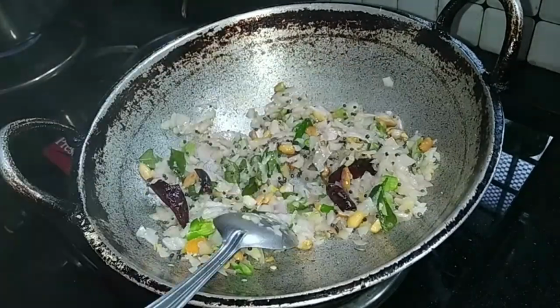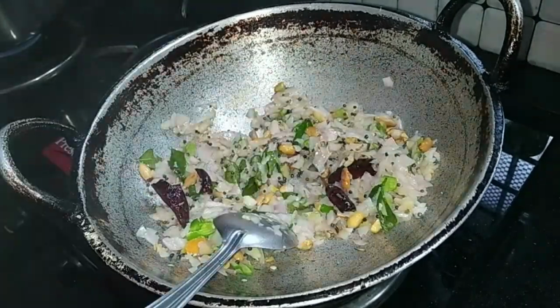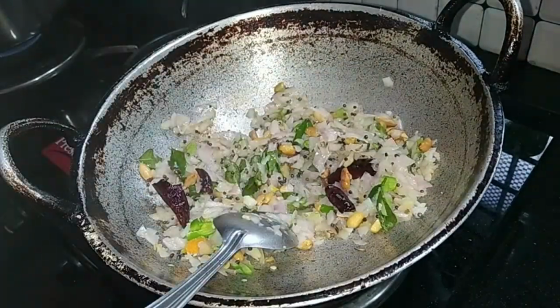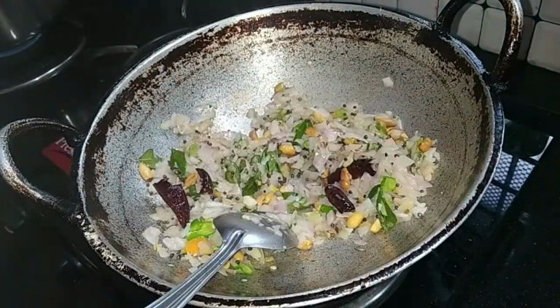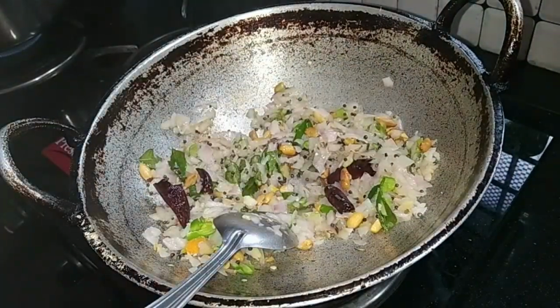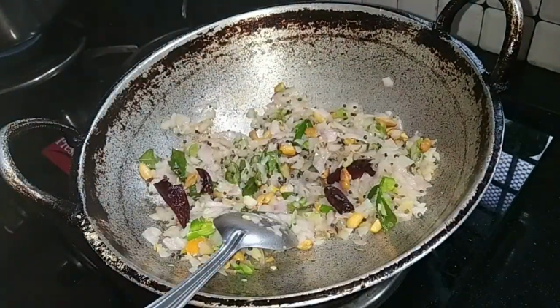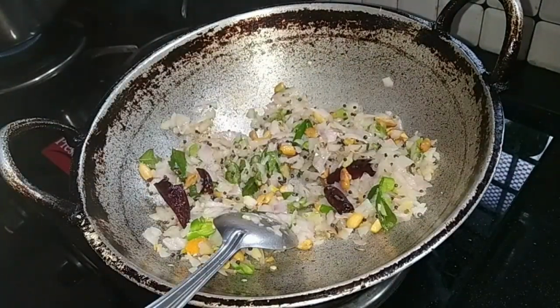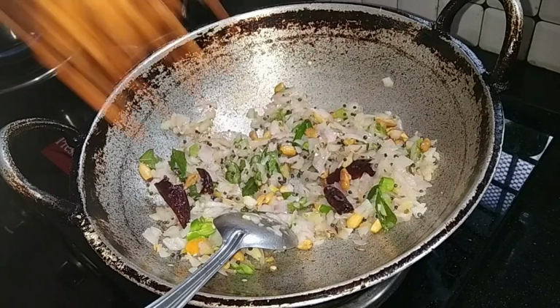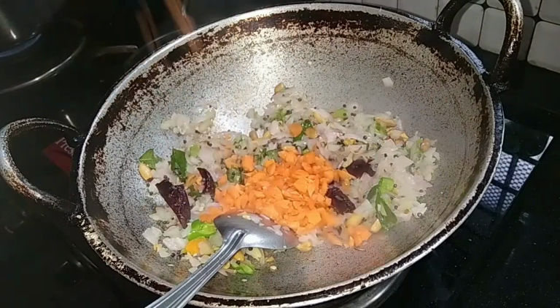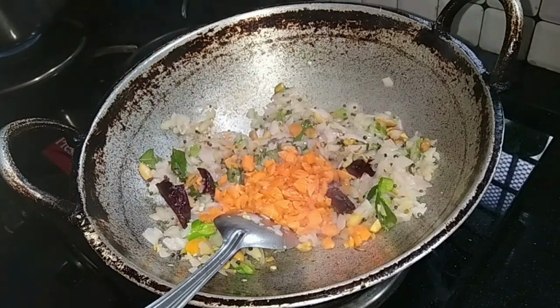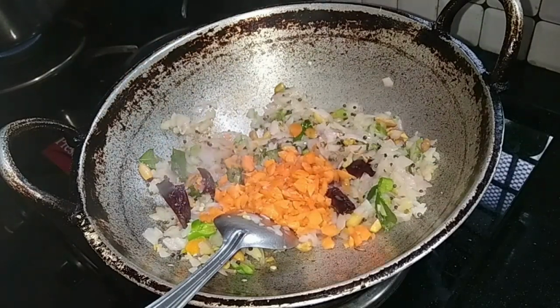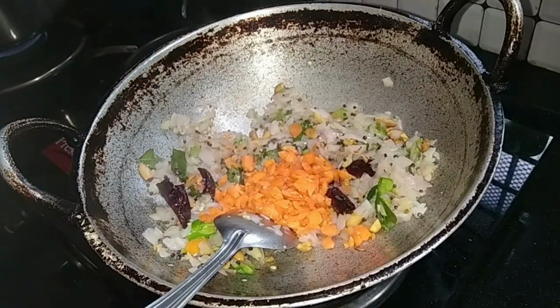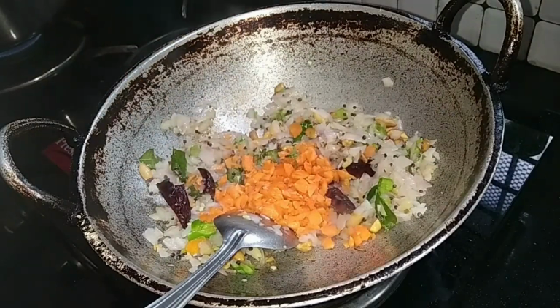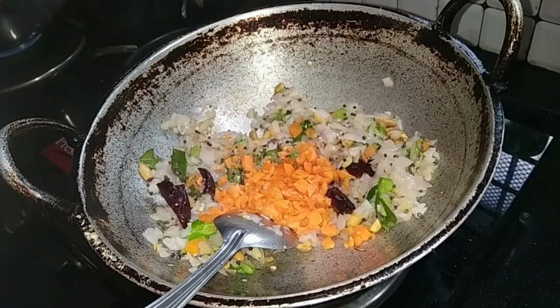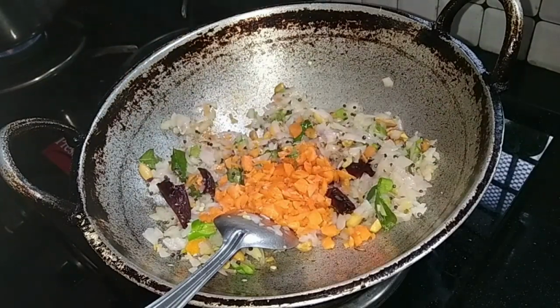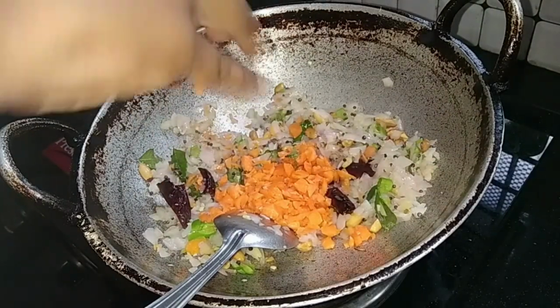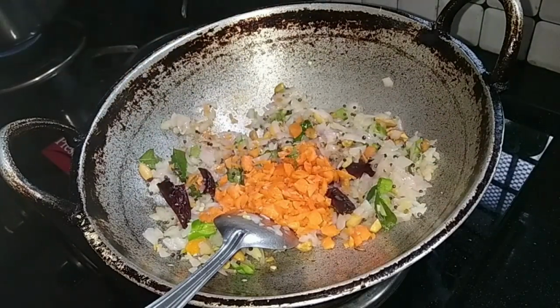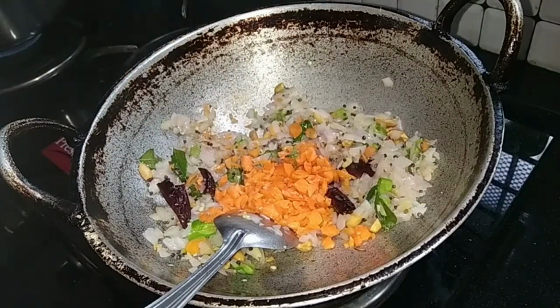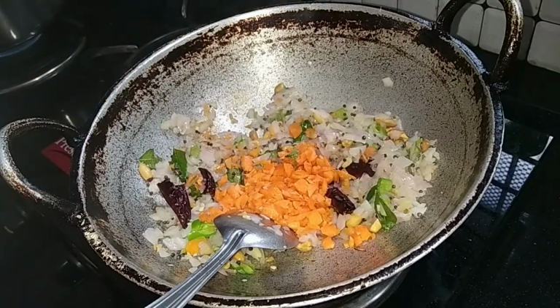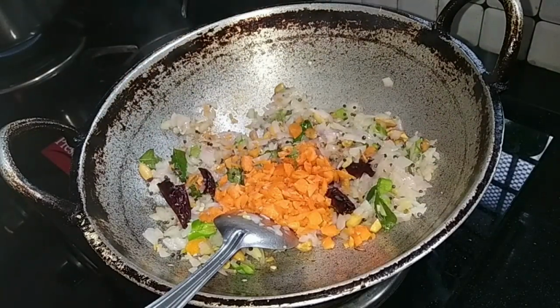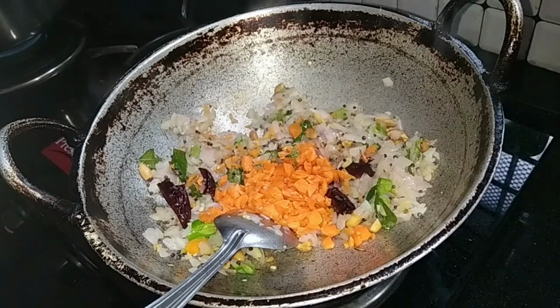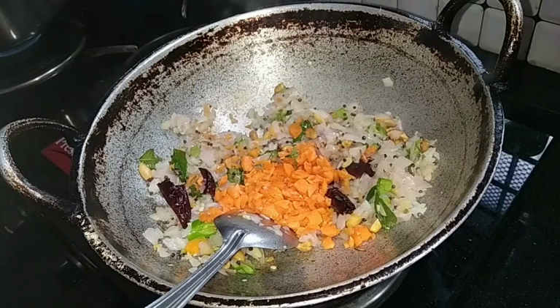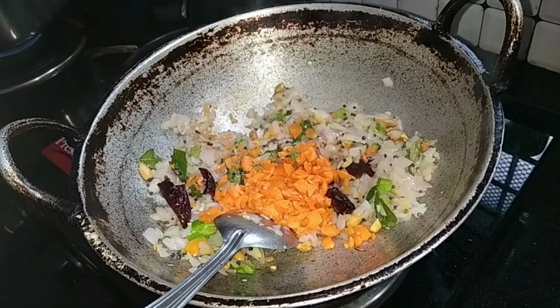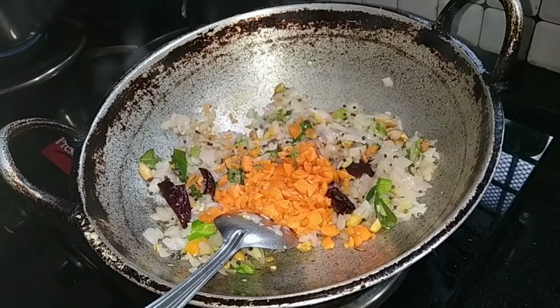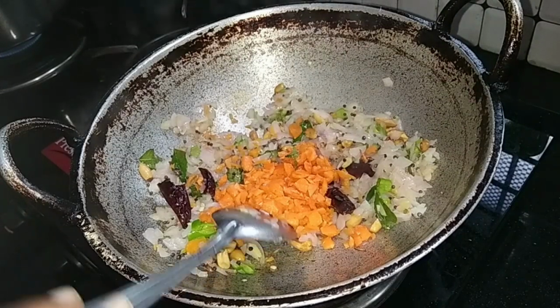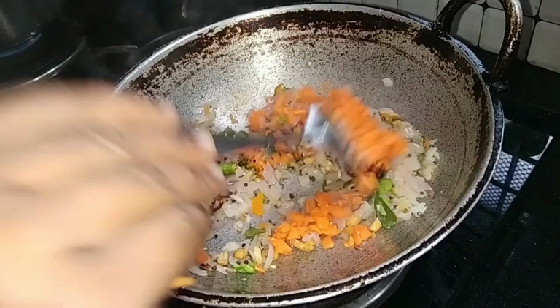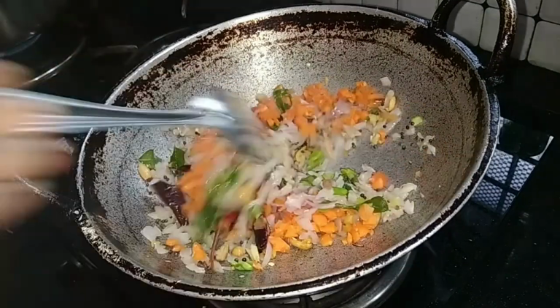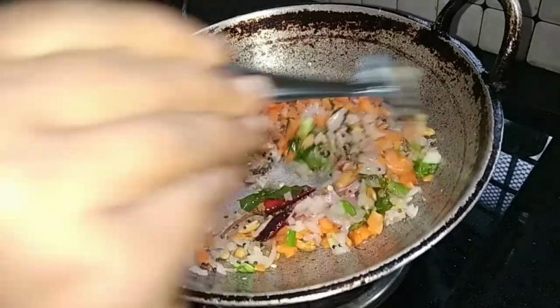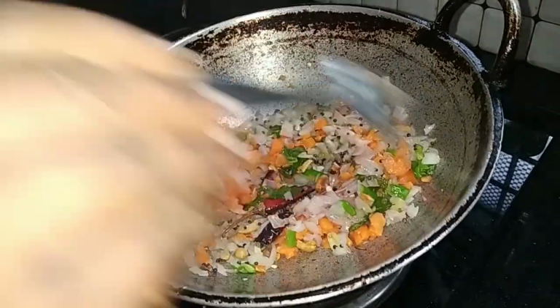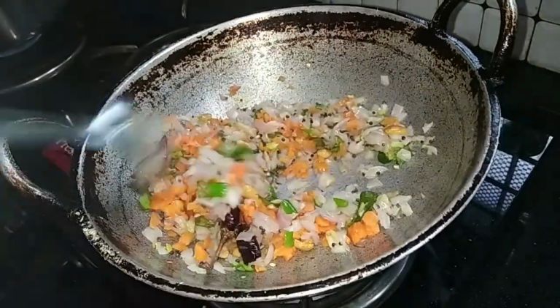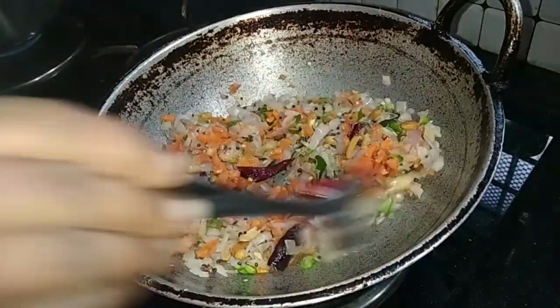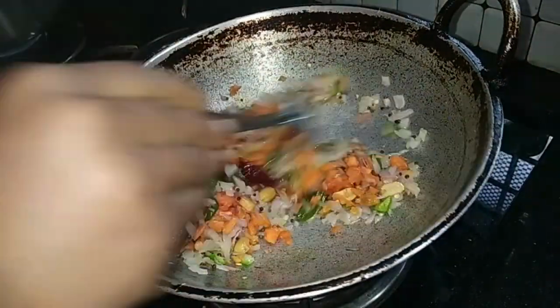Don't mix it — divide the pot. Remove and then mix.